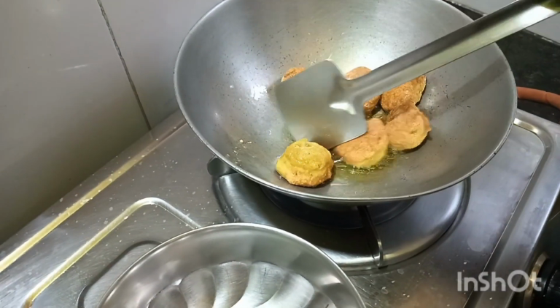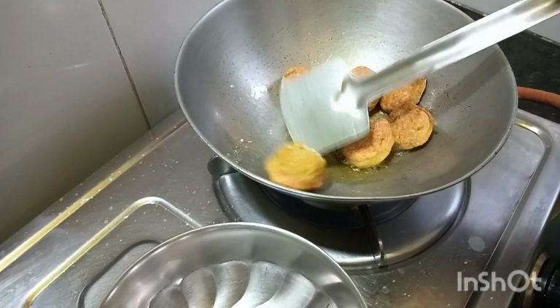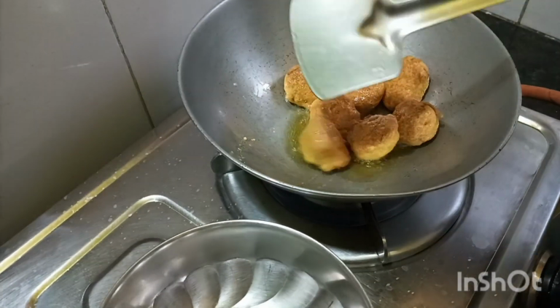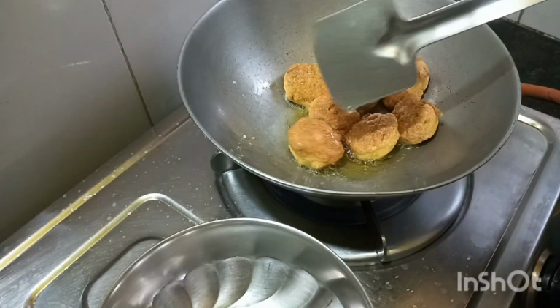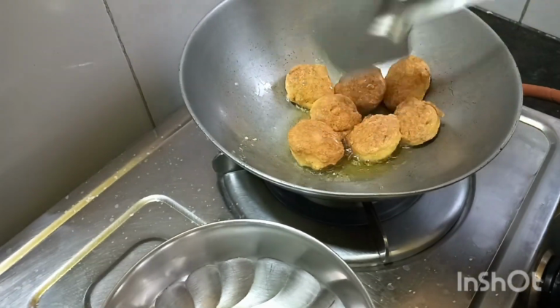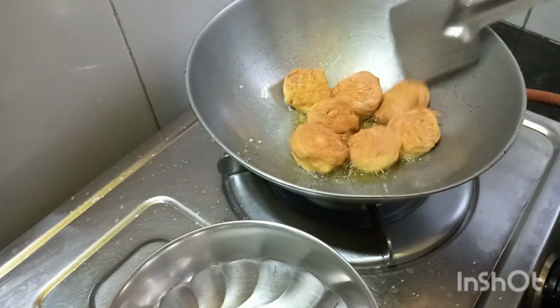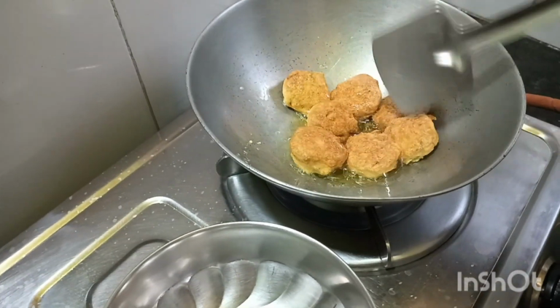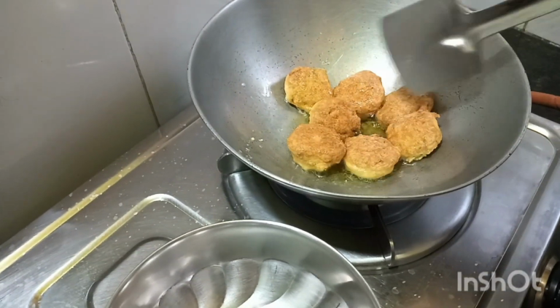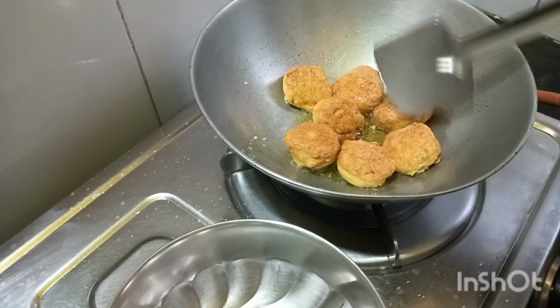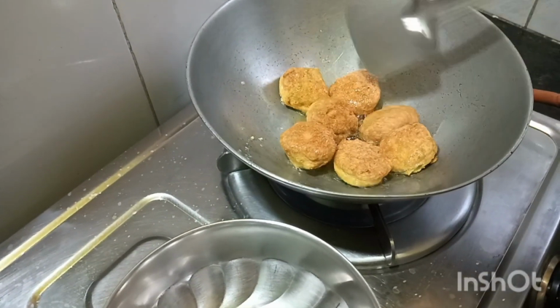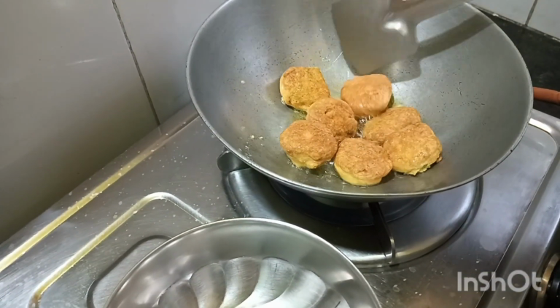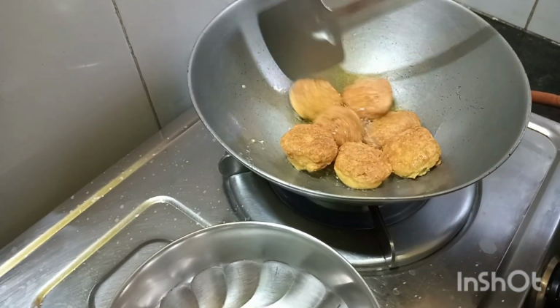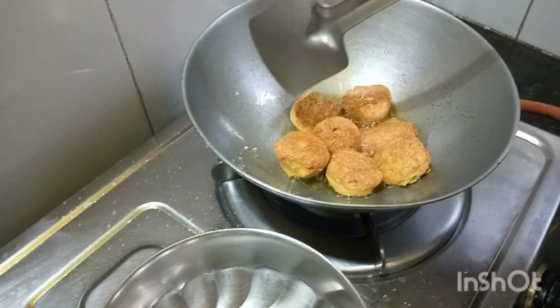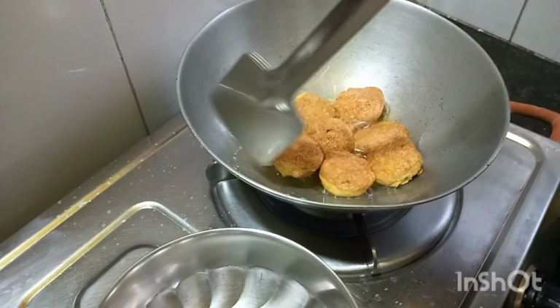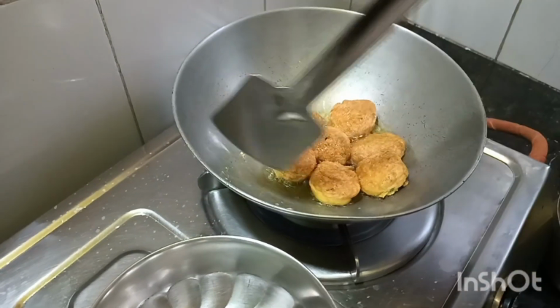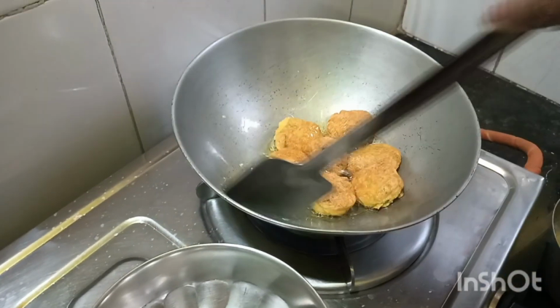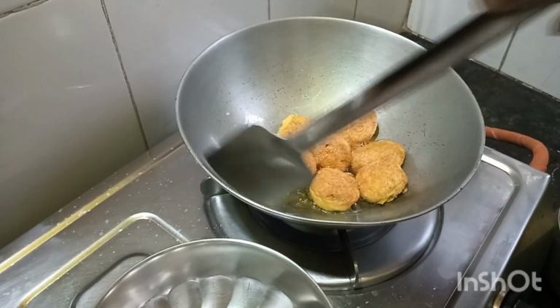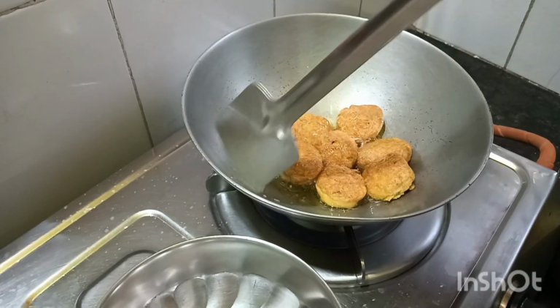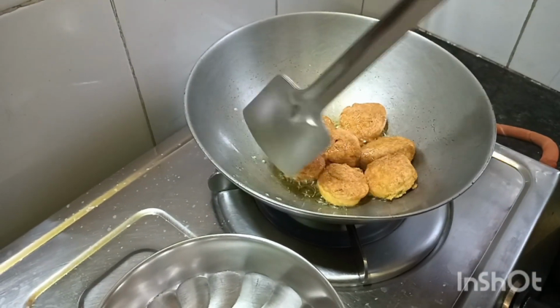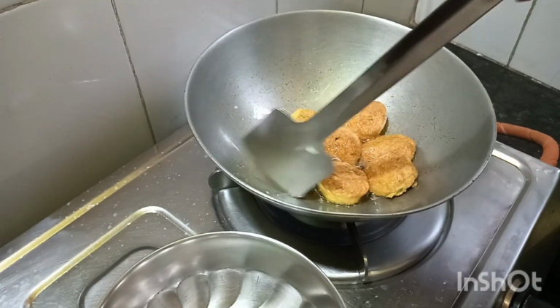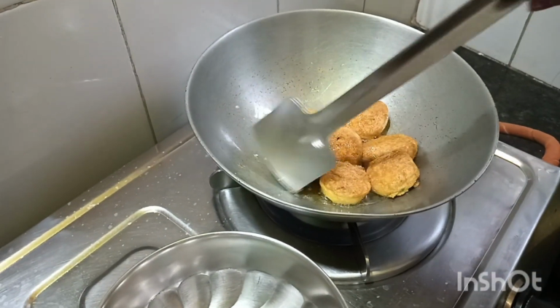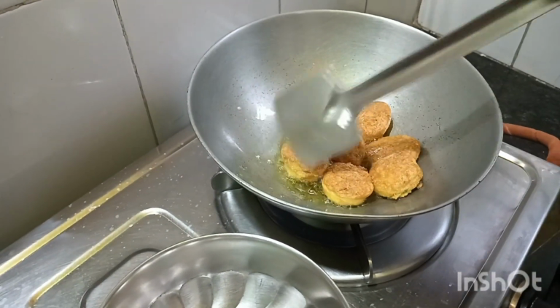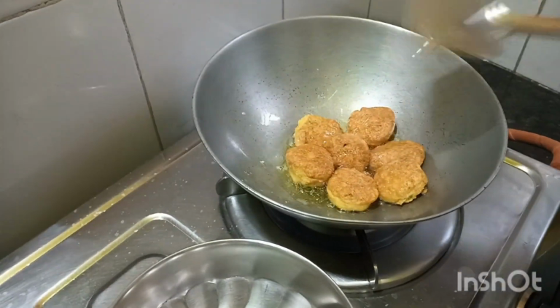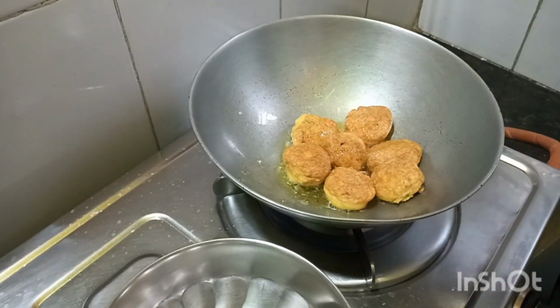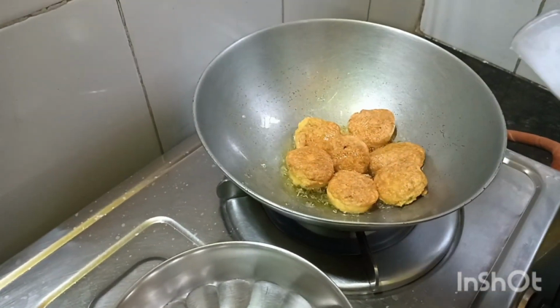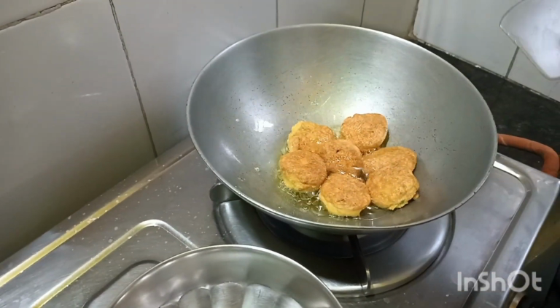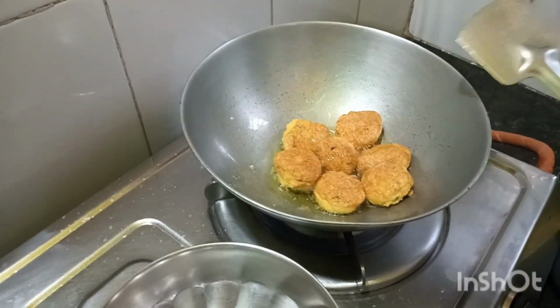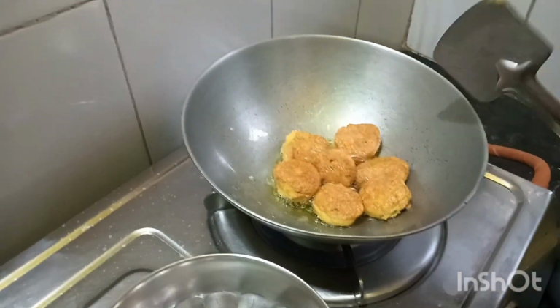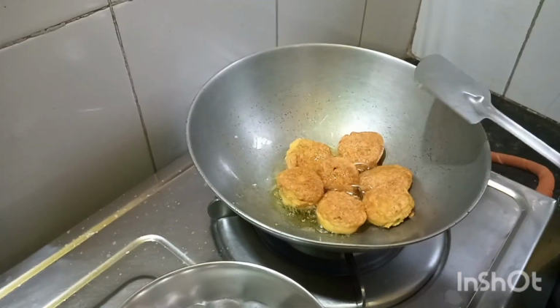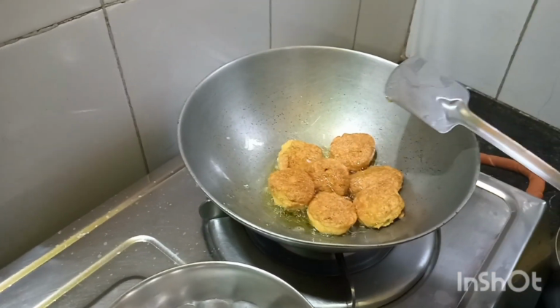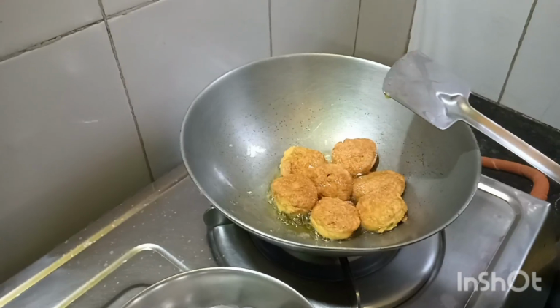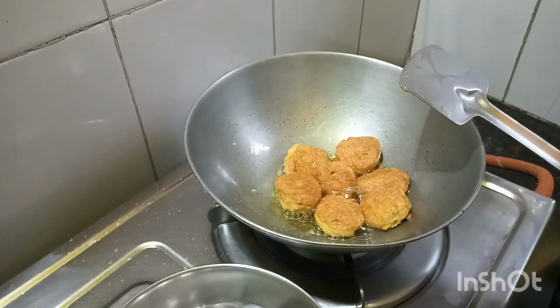This is a very good dish. This is a very good dish. There are no fruit.